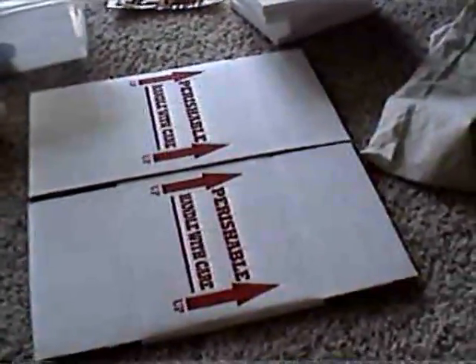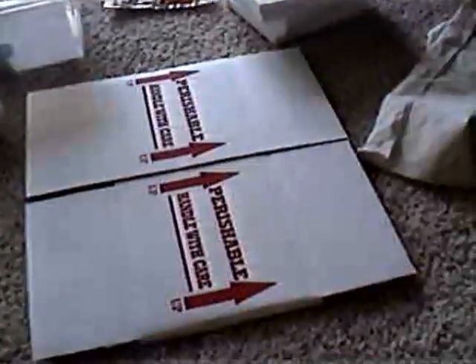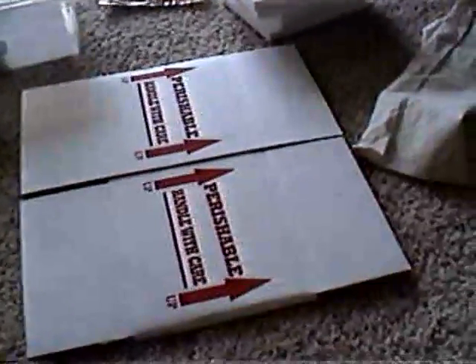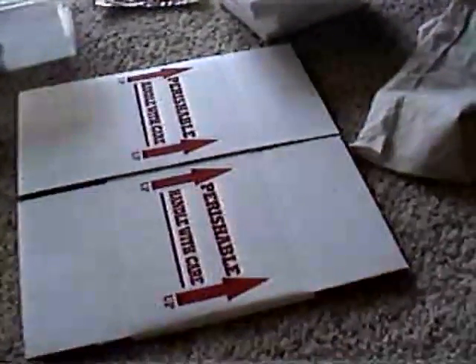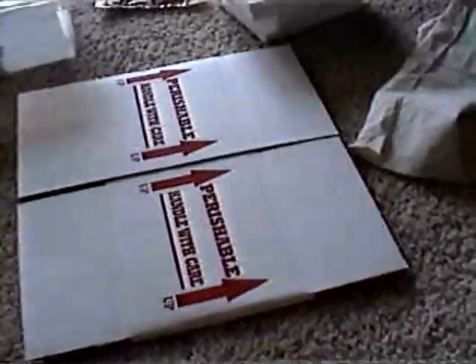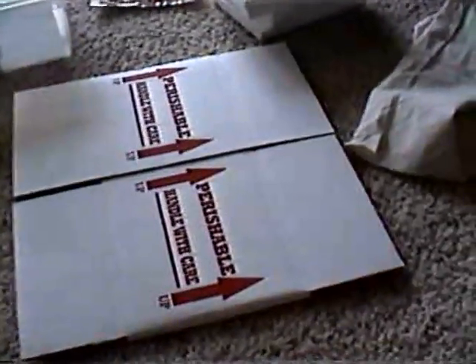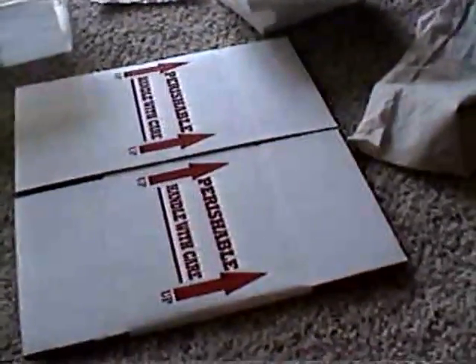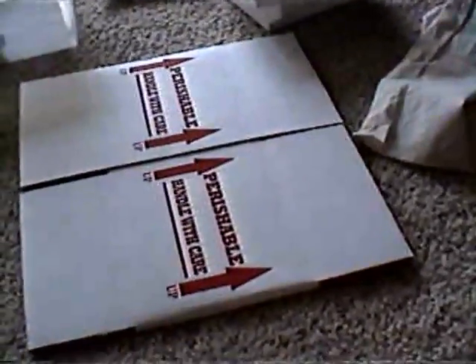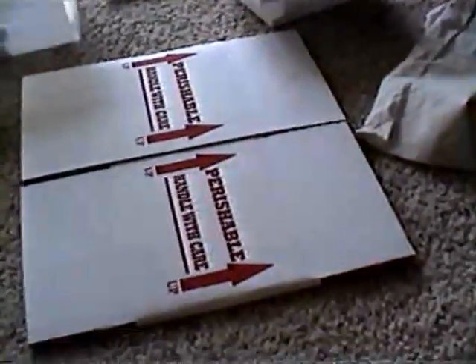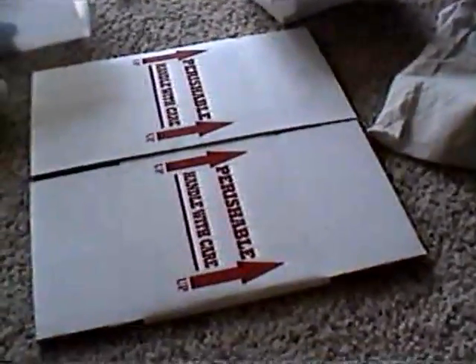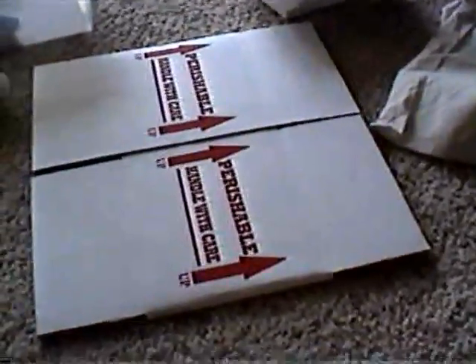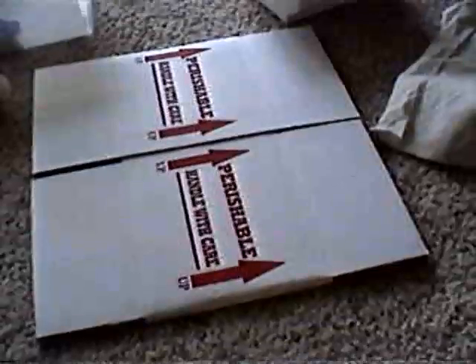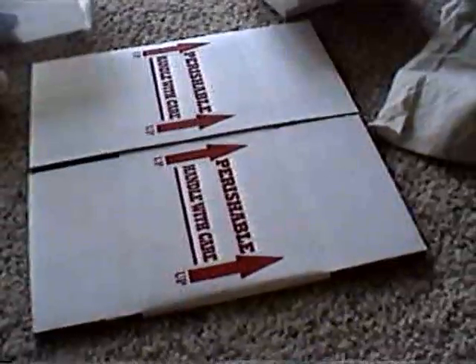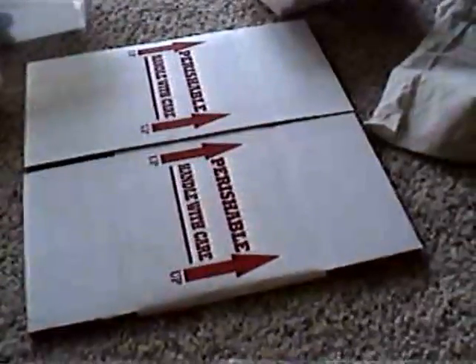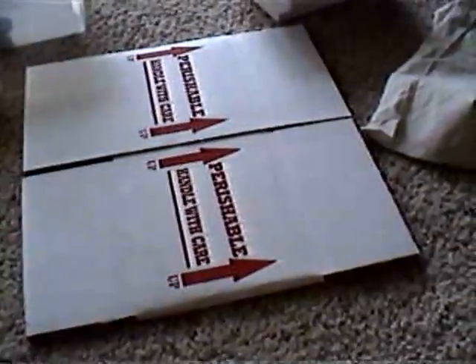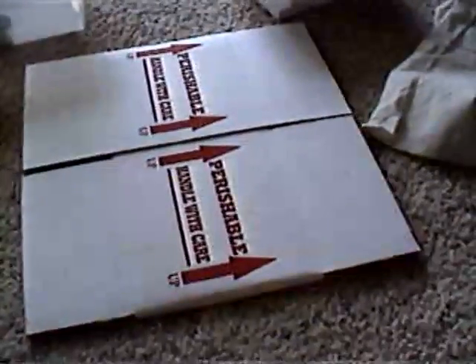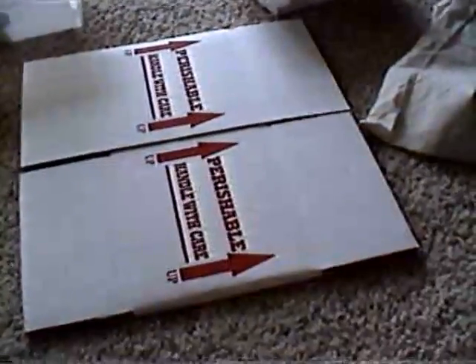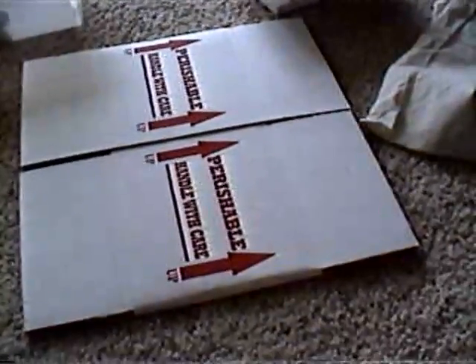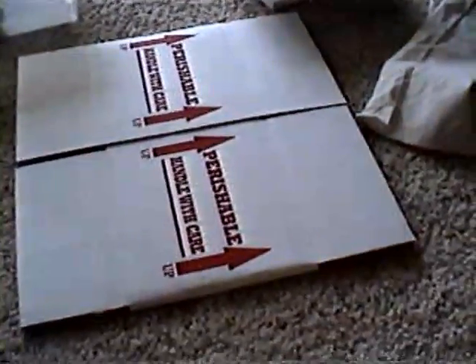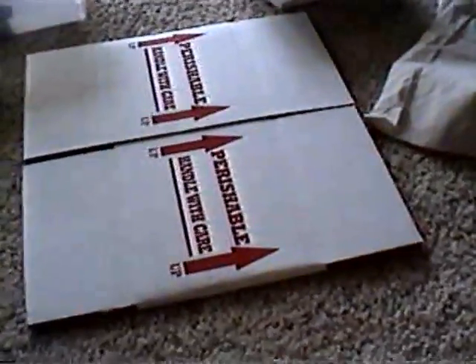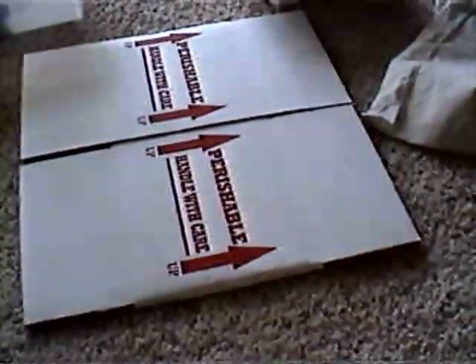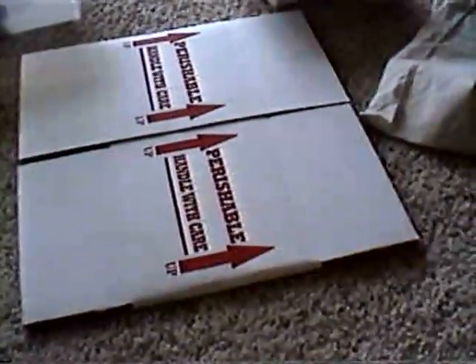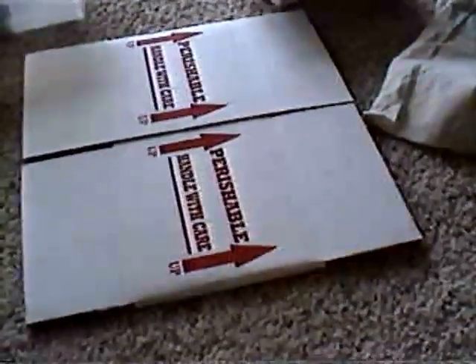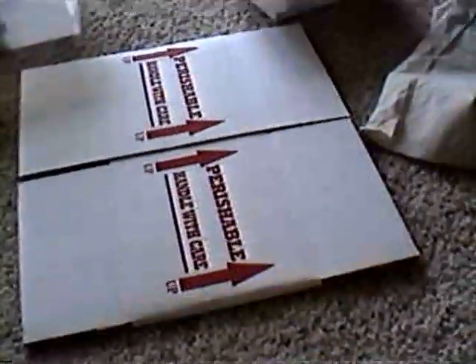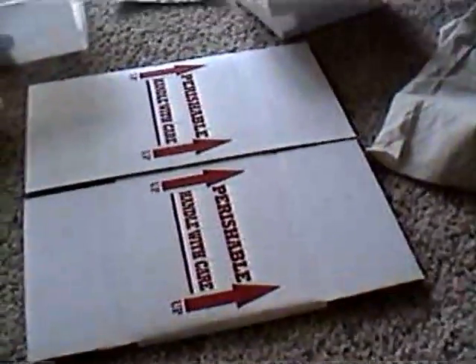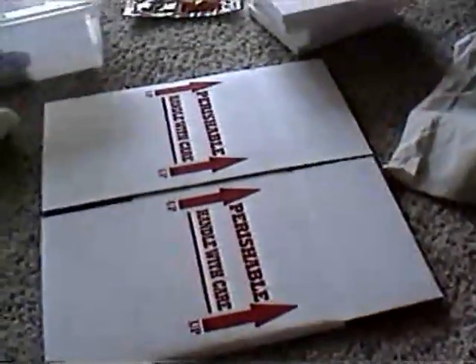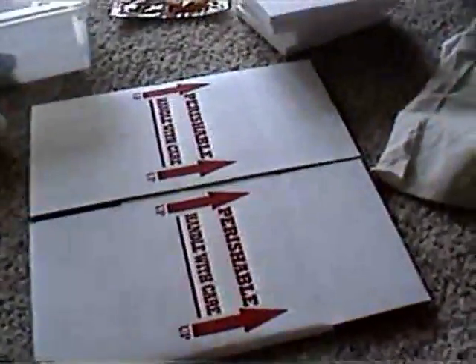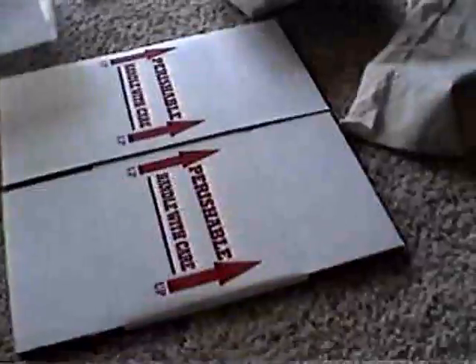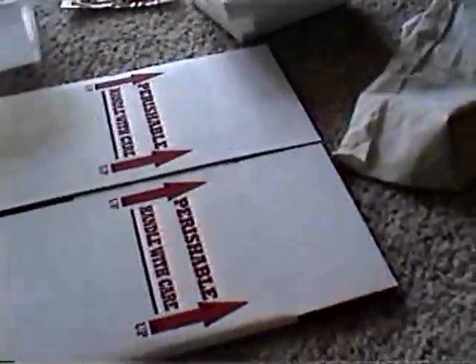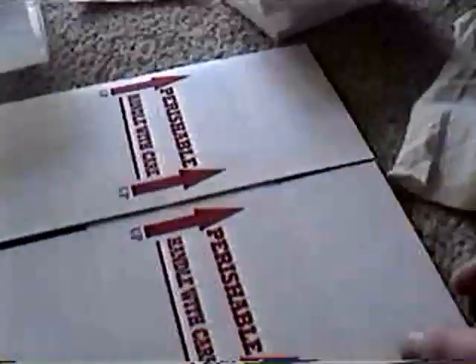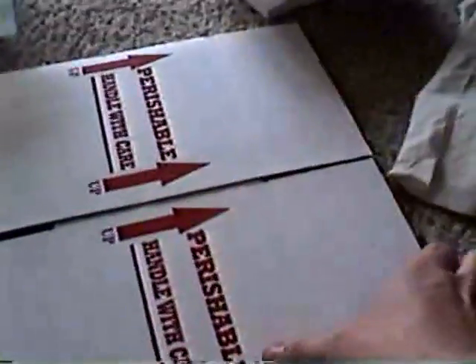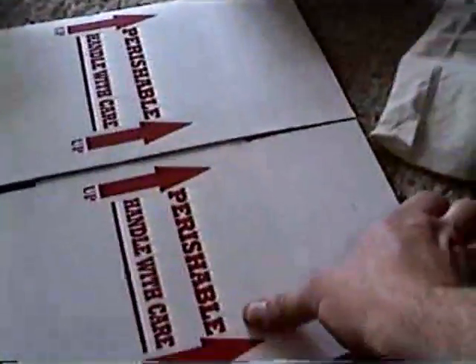I've actually shipped probably well over a hundred snakes over the last four breeding seasons and knock on wood, I haven't had any problems yet. This is basically what I use.